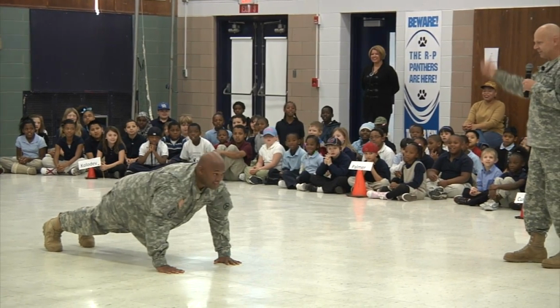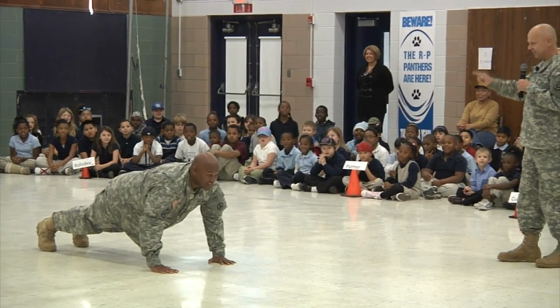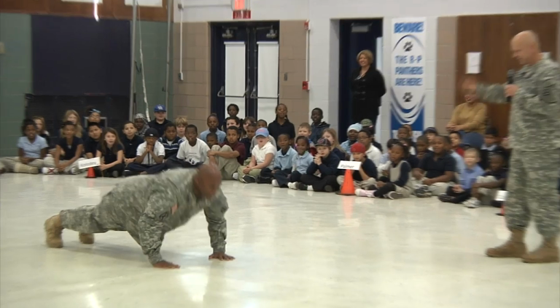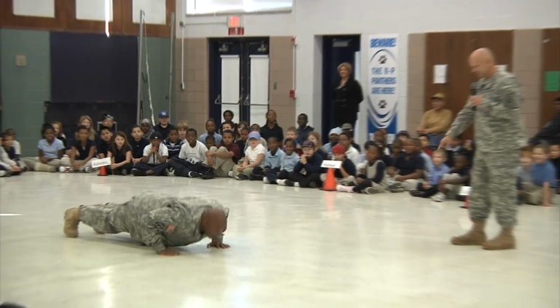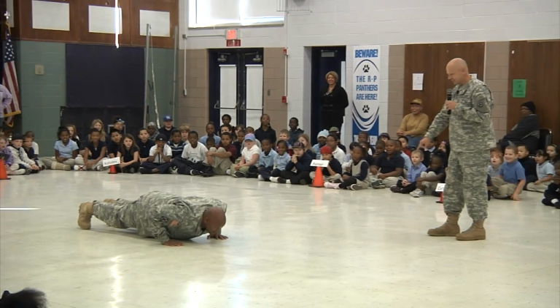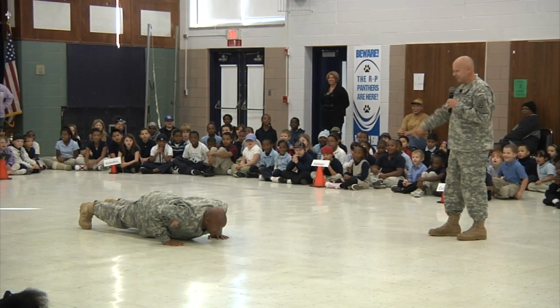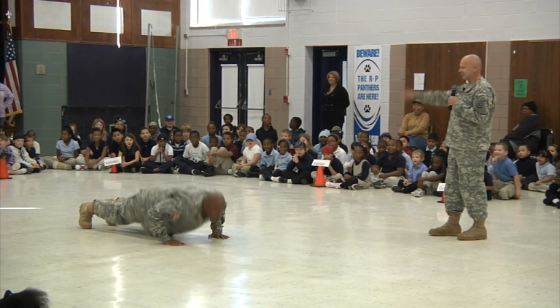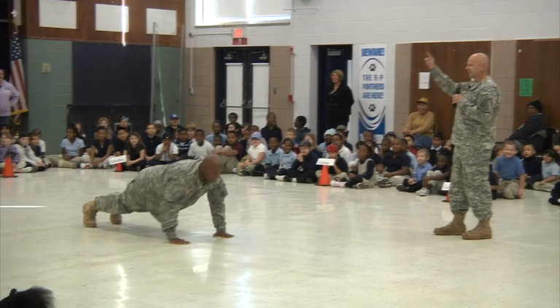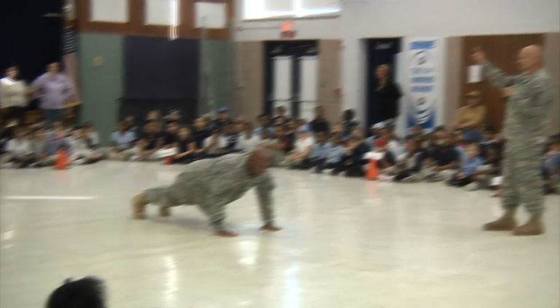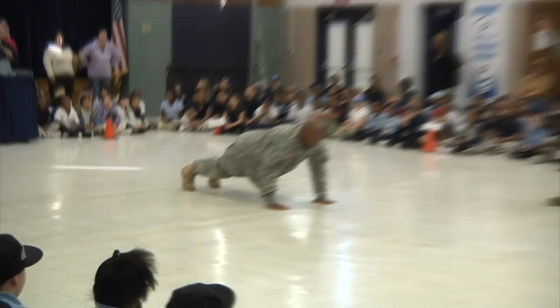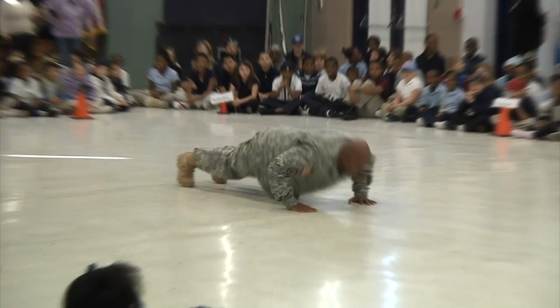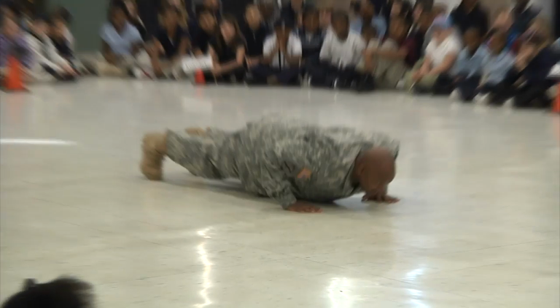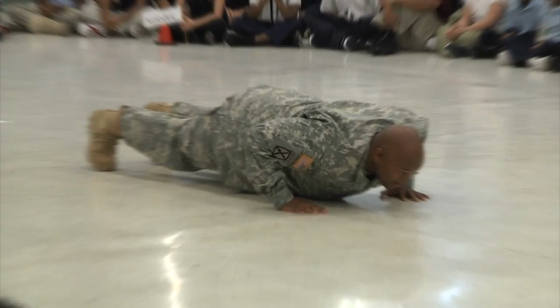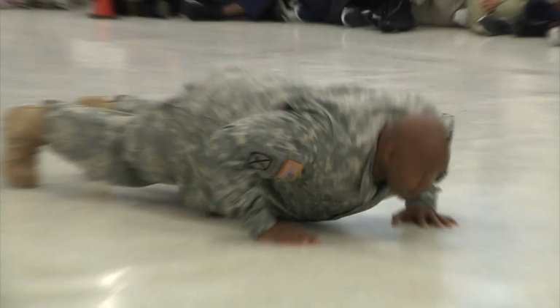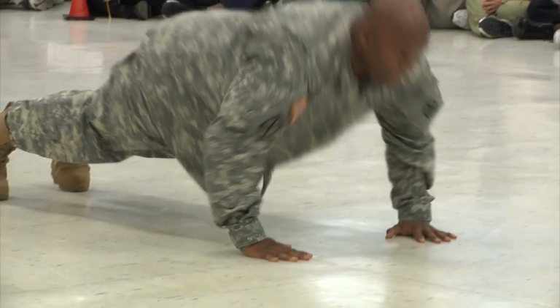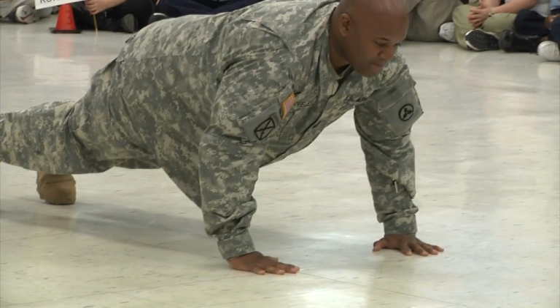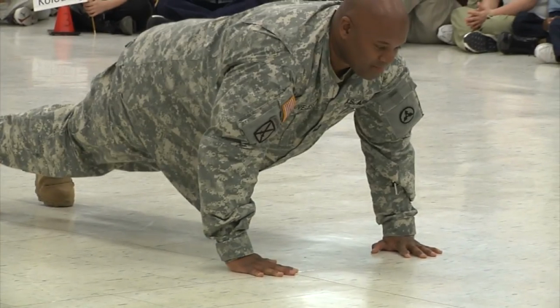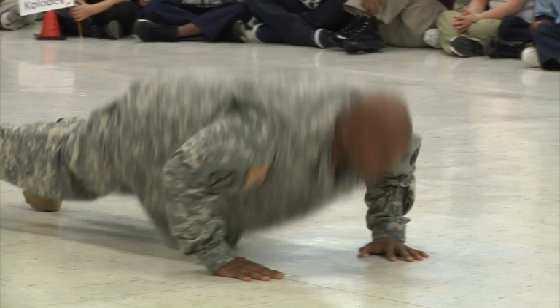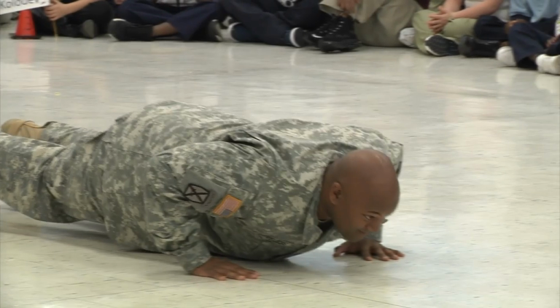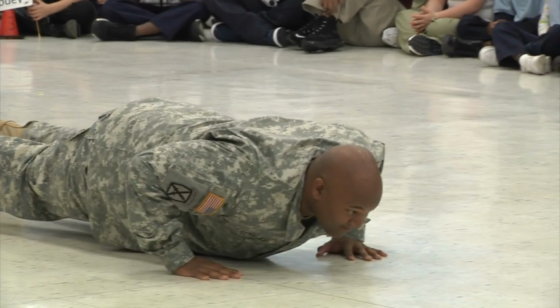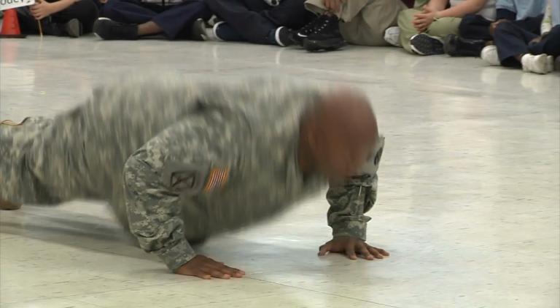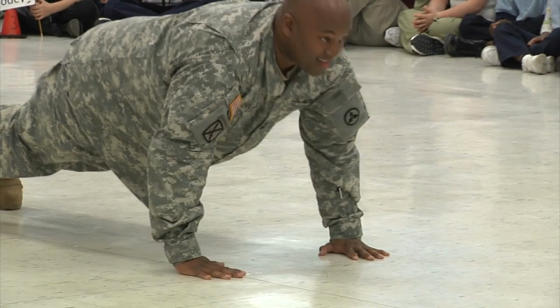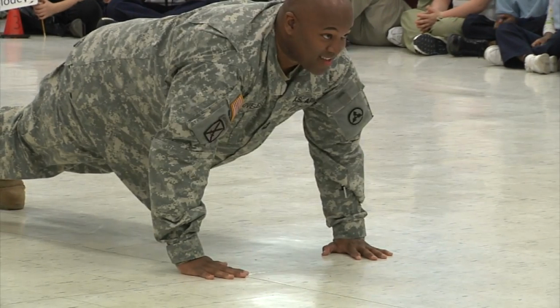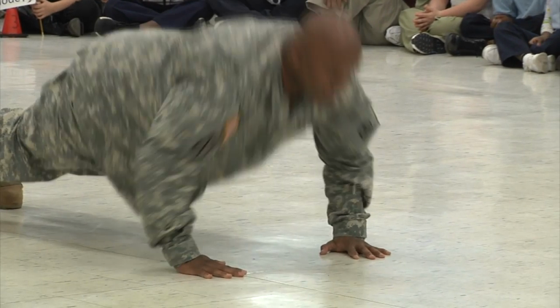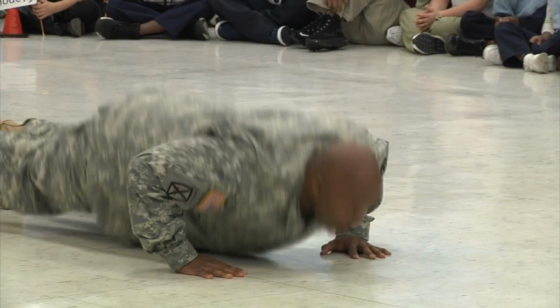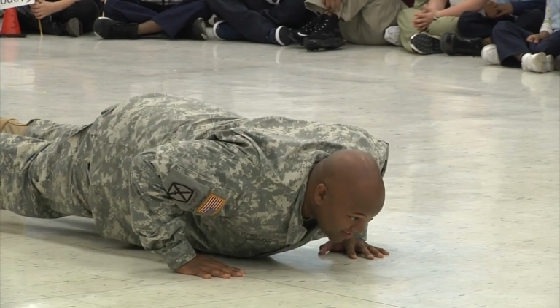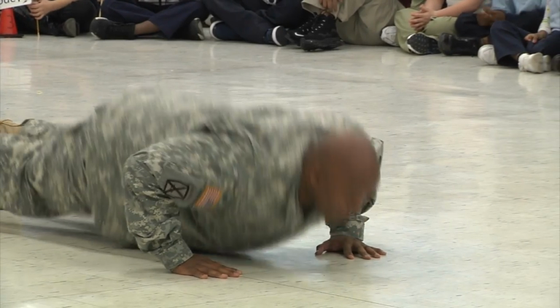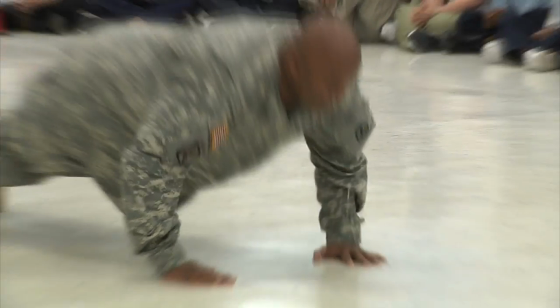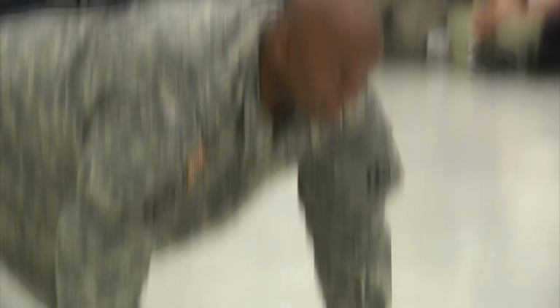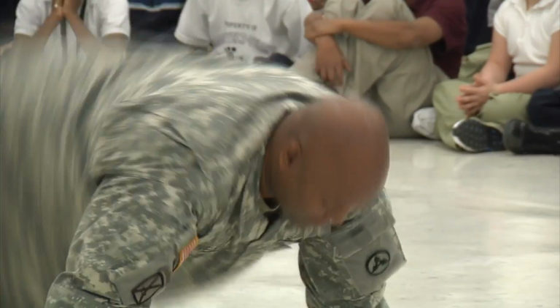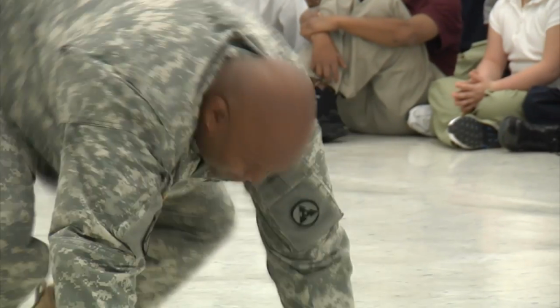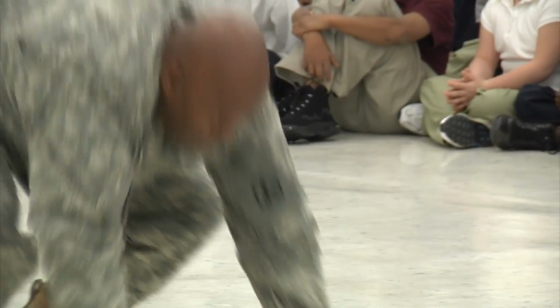One, two, three, four, five, six, seven, eight. All right, recover.